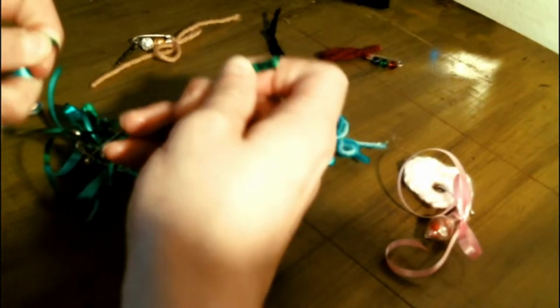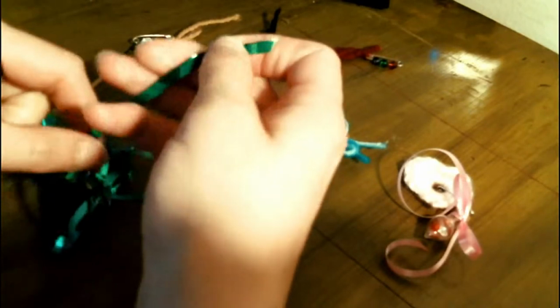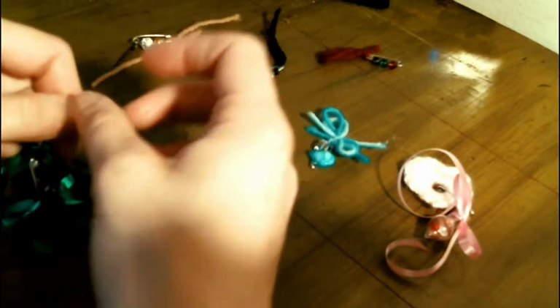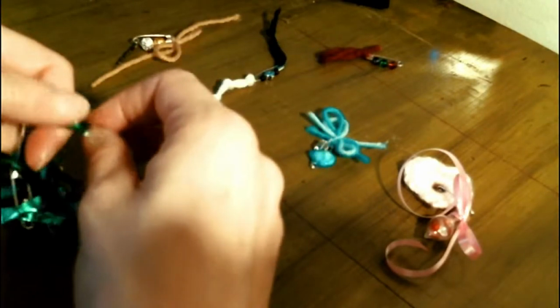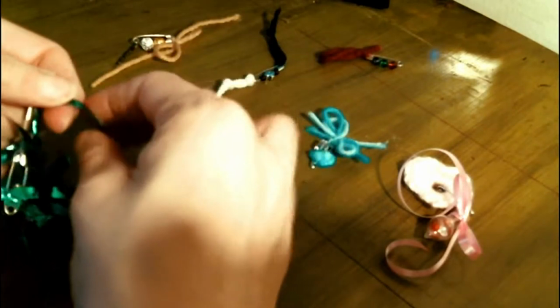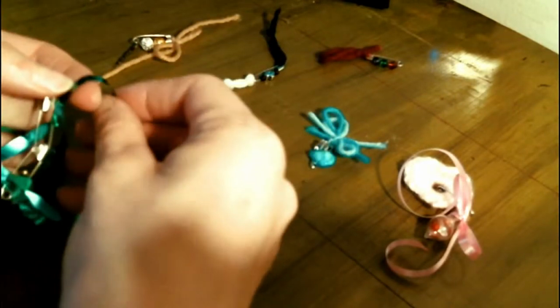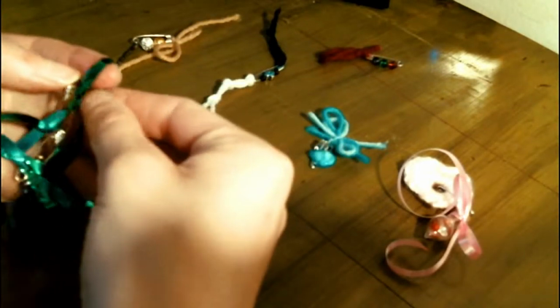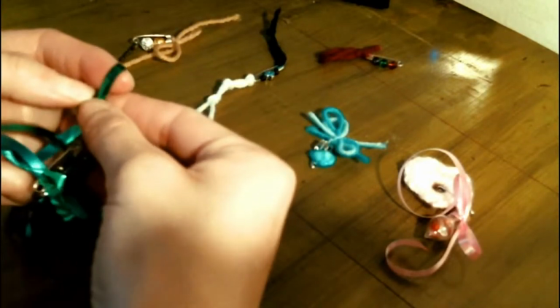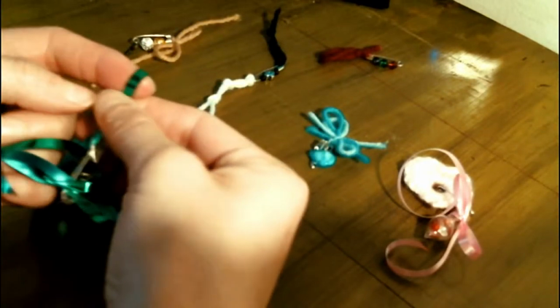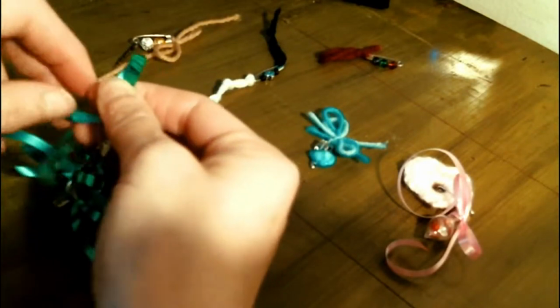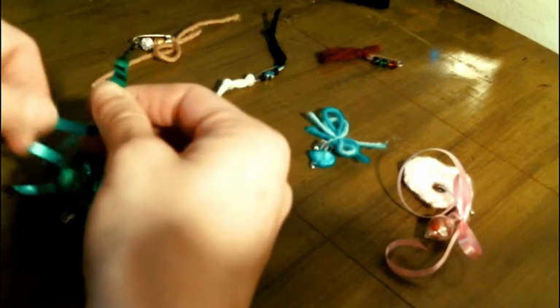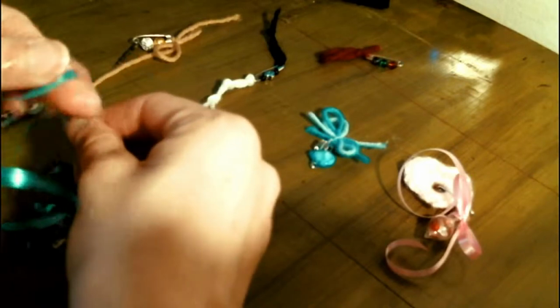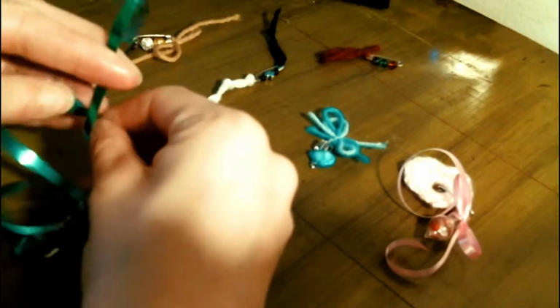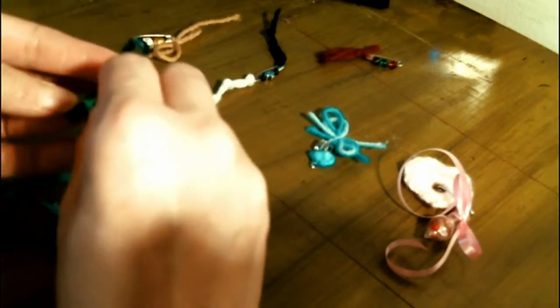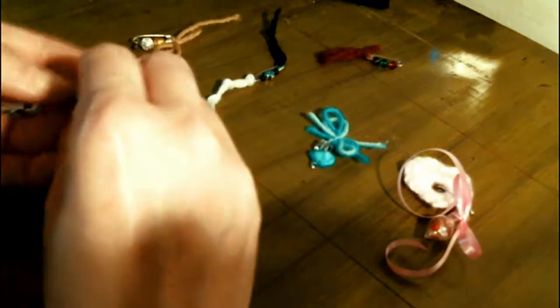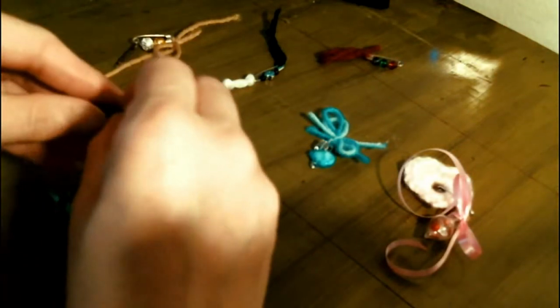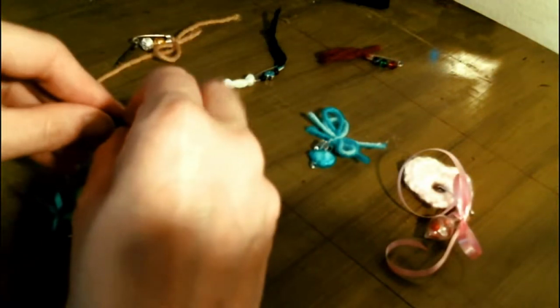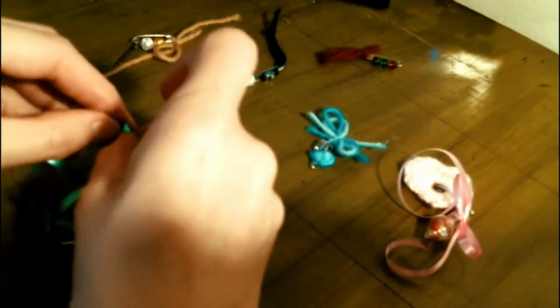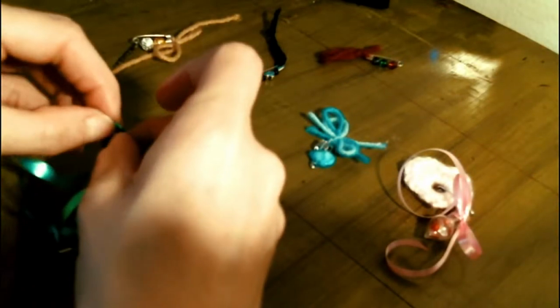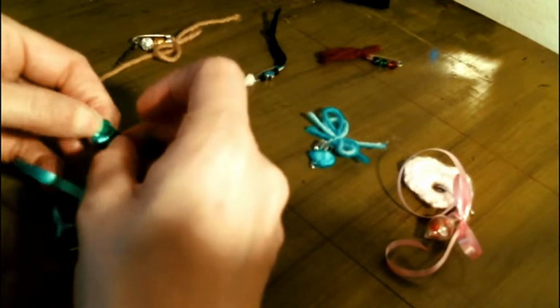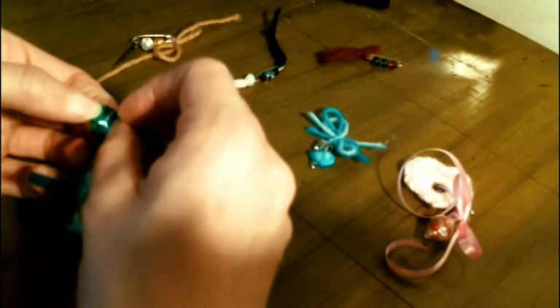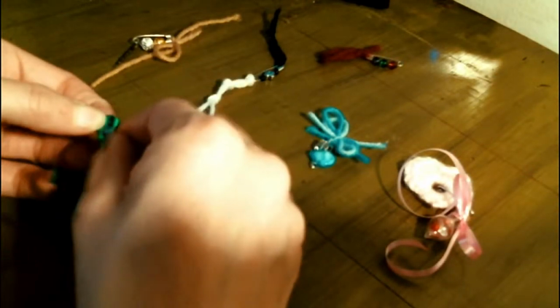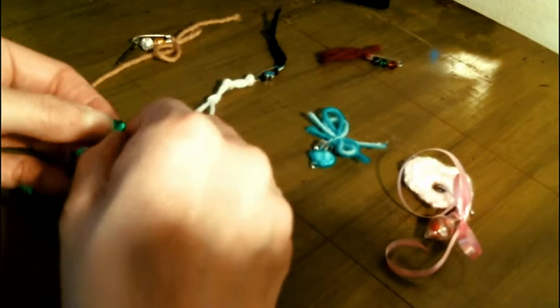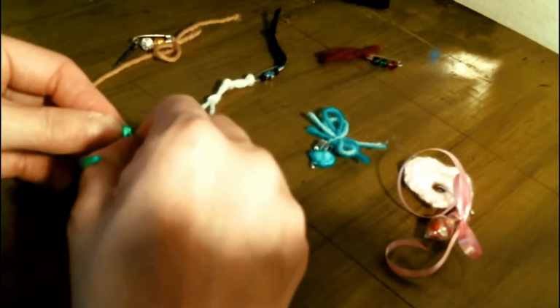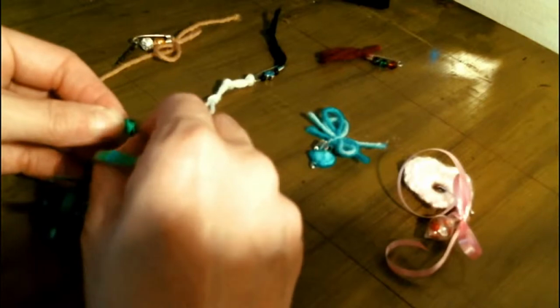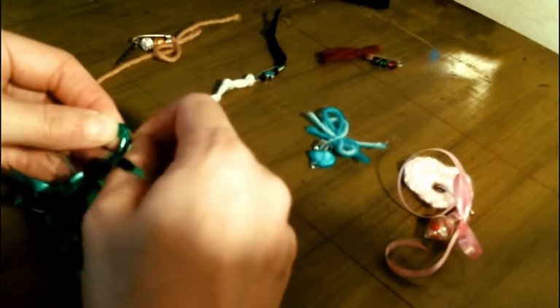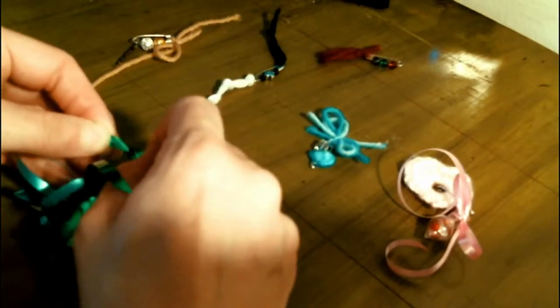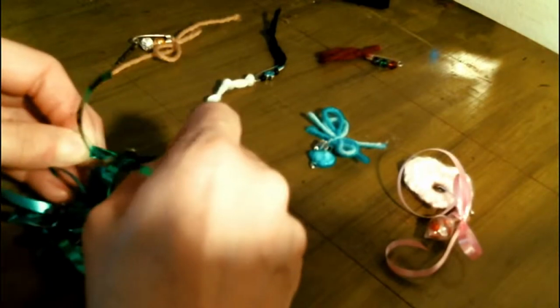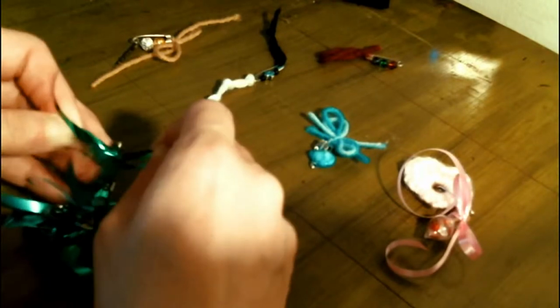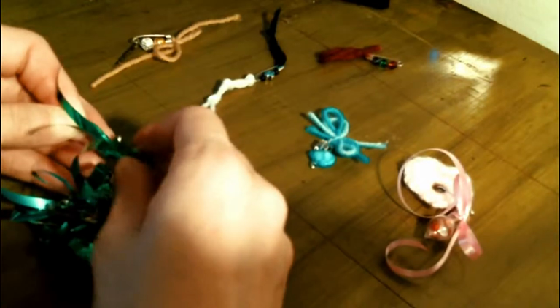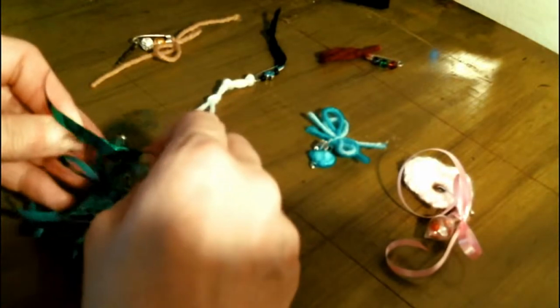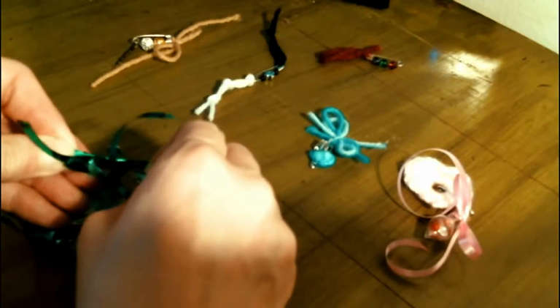The red one has red and green beads and a red string for healing.